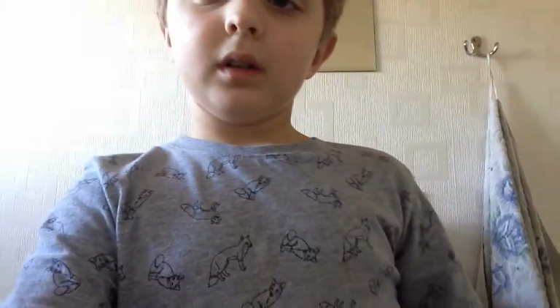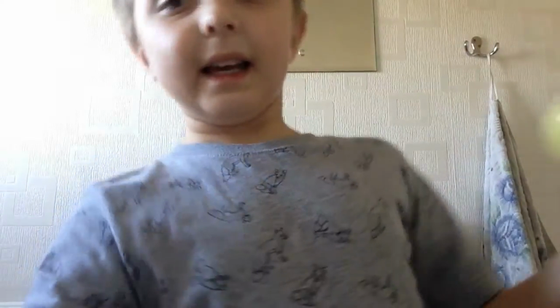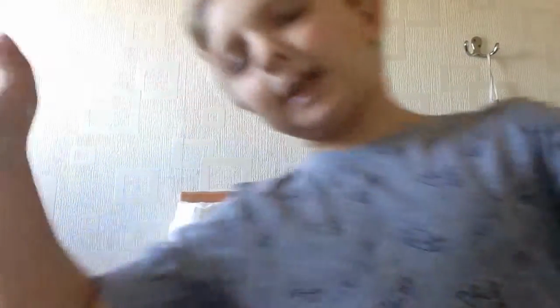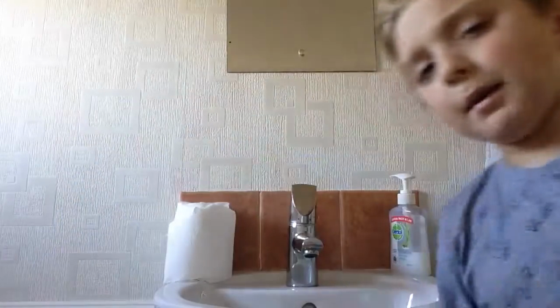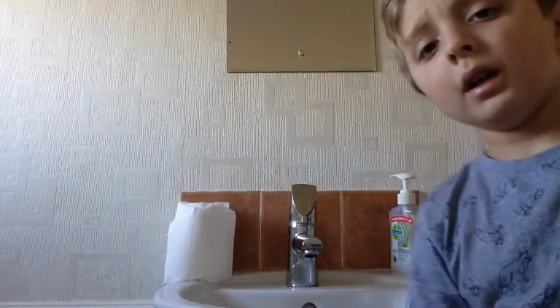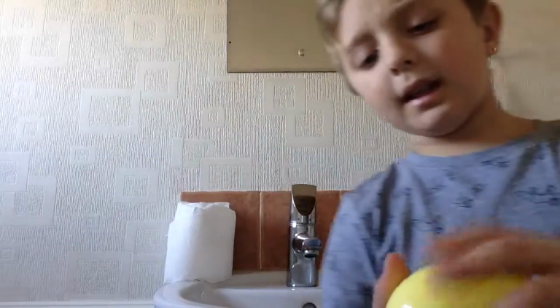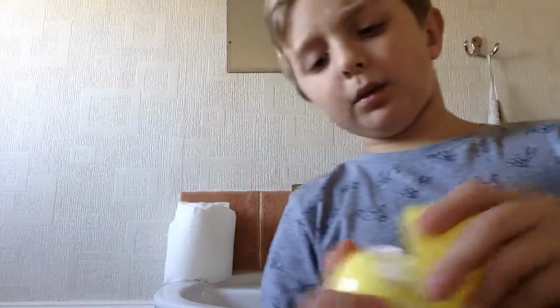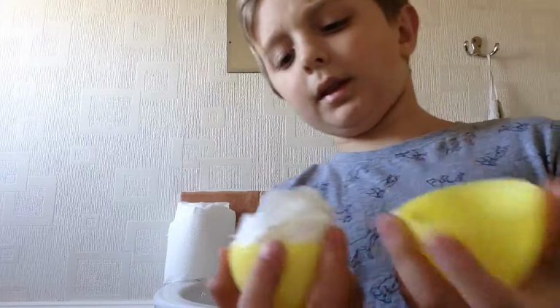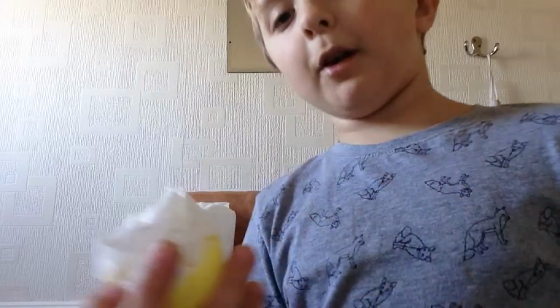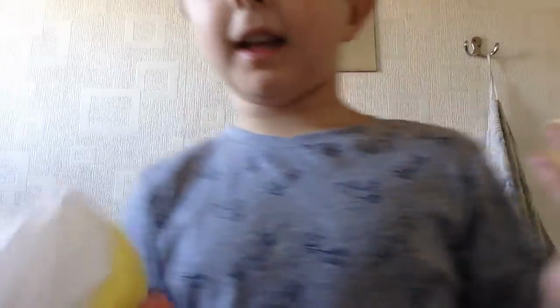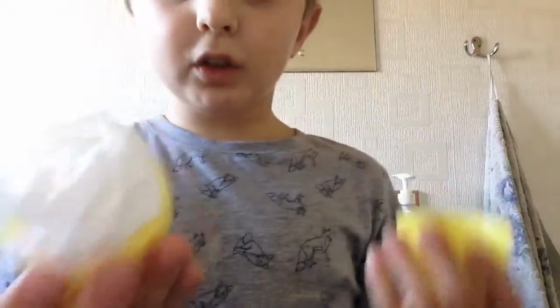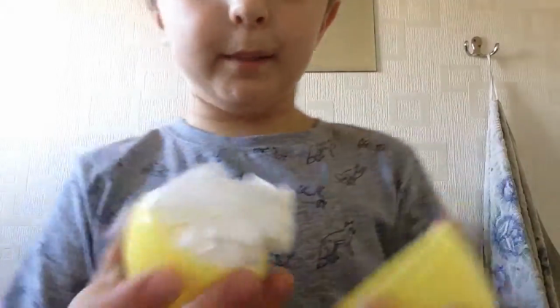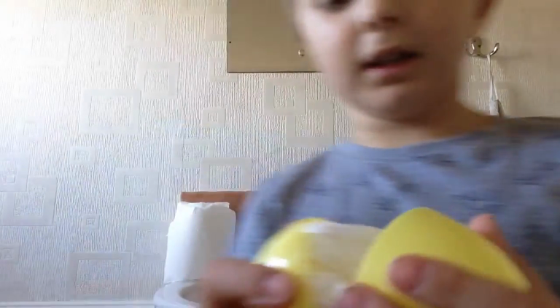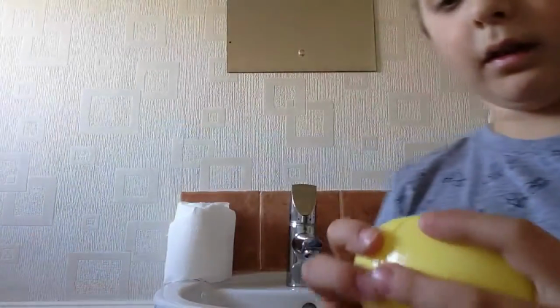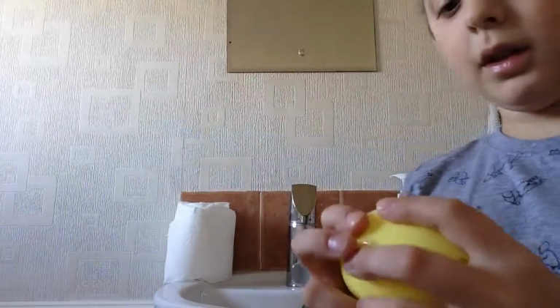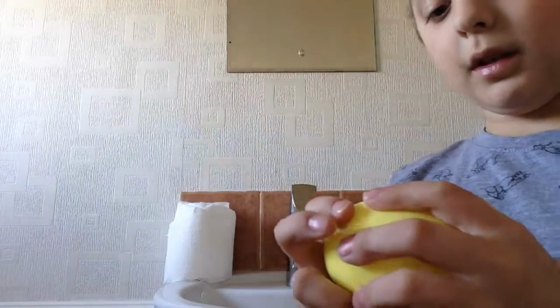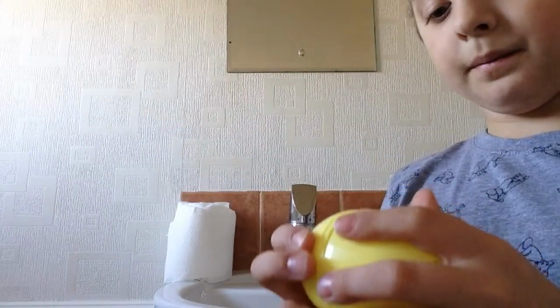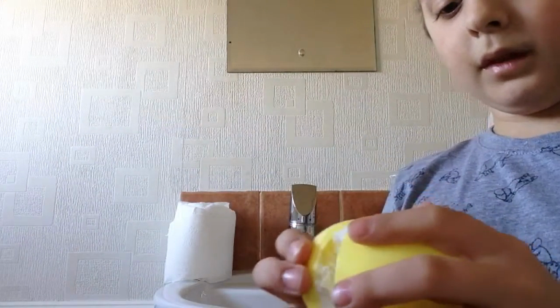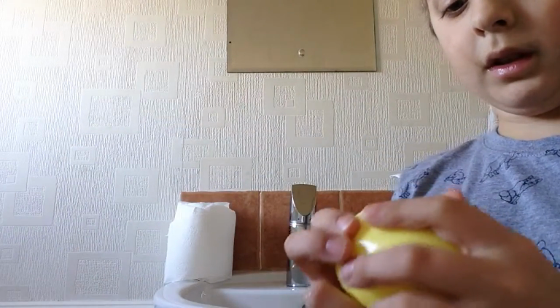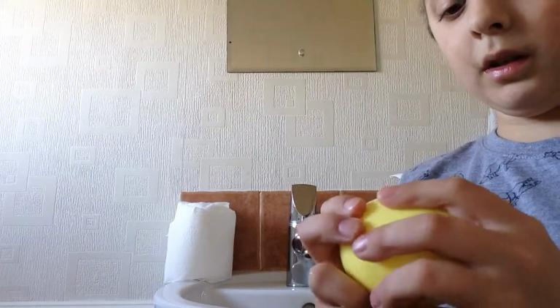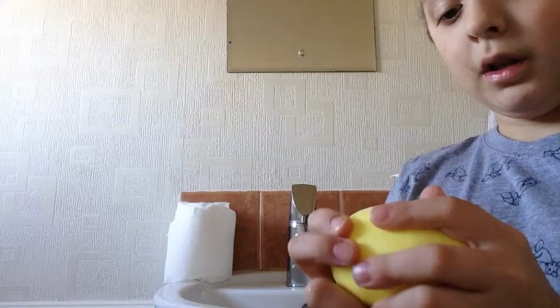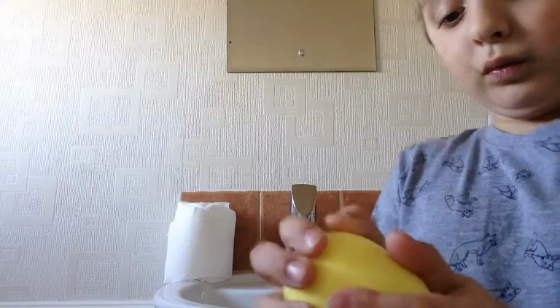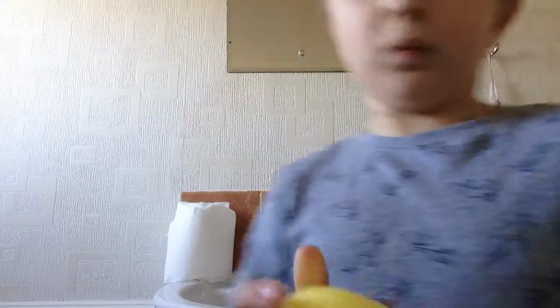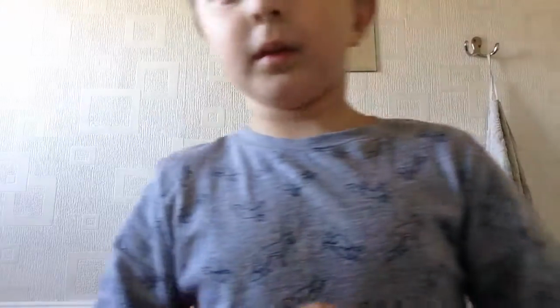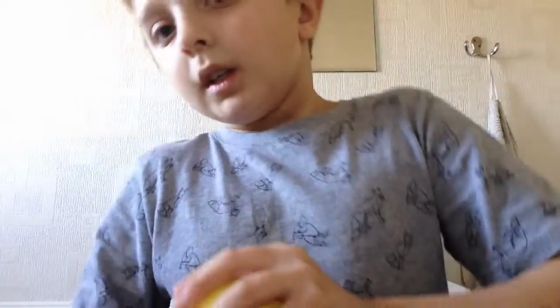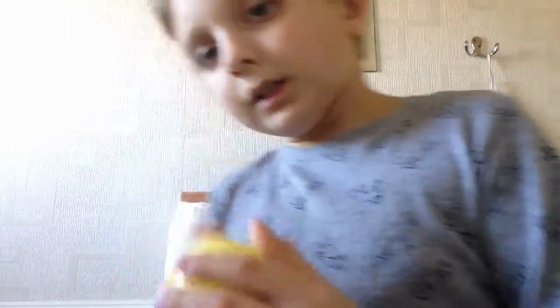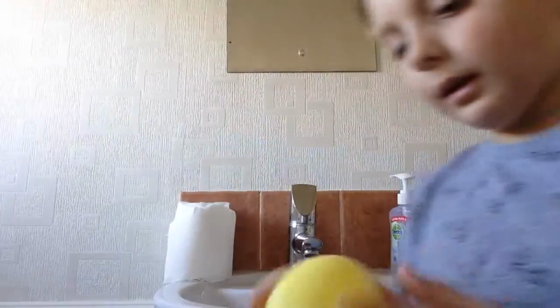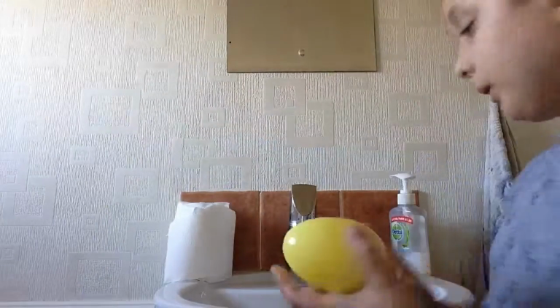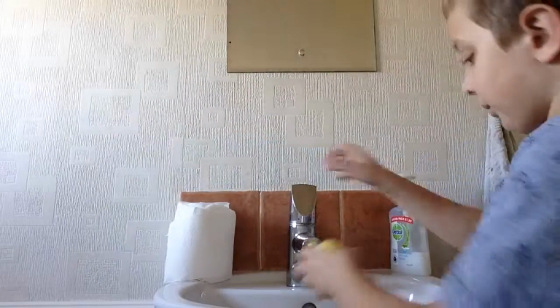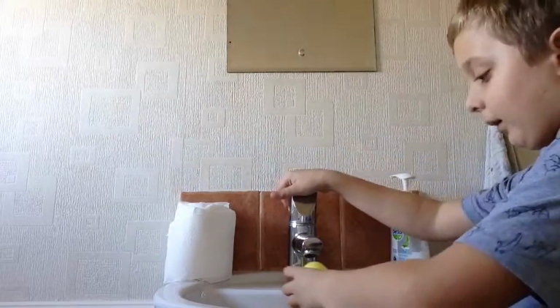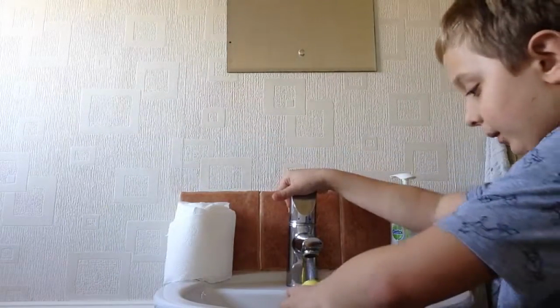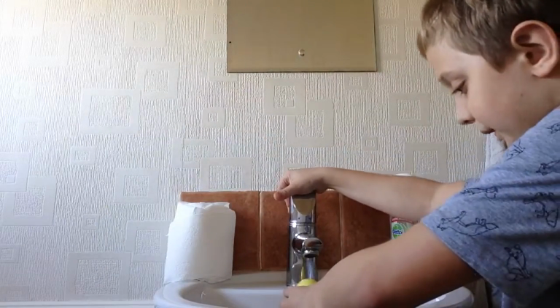Hey guys, Casper Gaming Crew, and today I'm doing an experiment again — toilet paper instead of cotton wool, and I'm going to put water in.